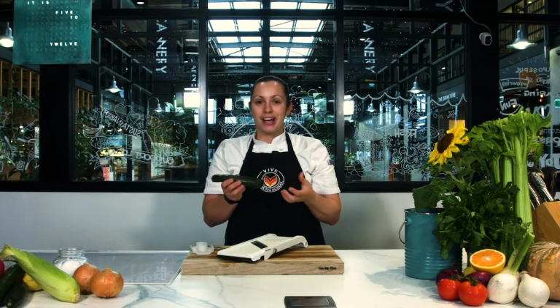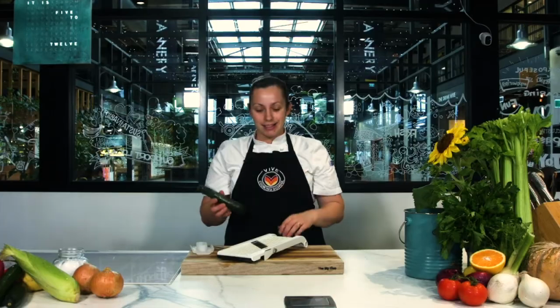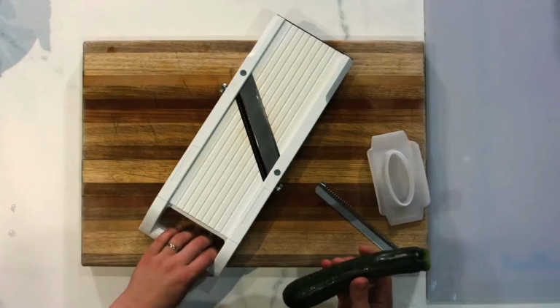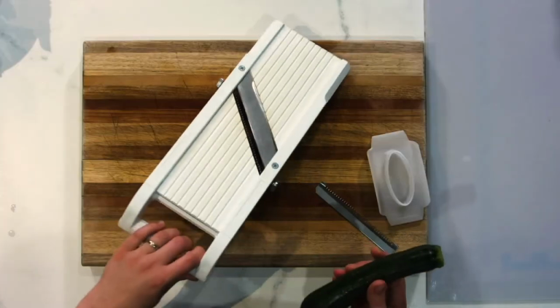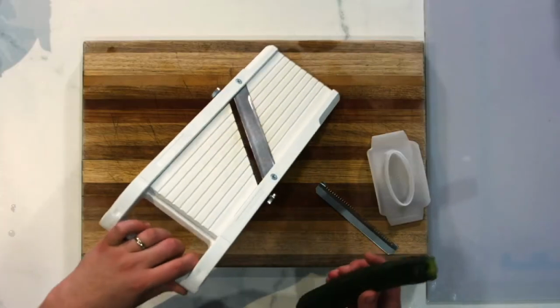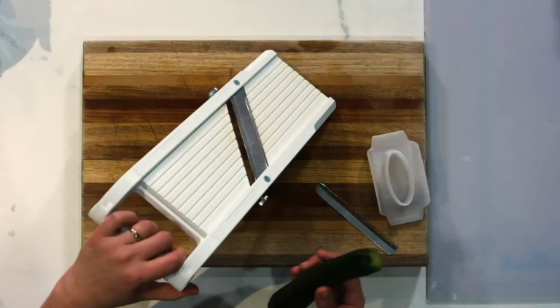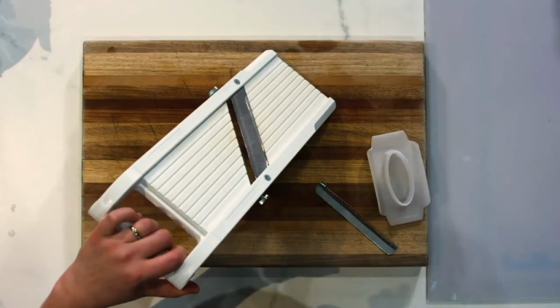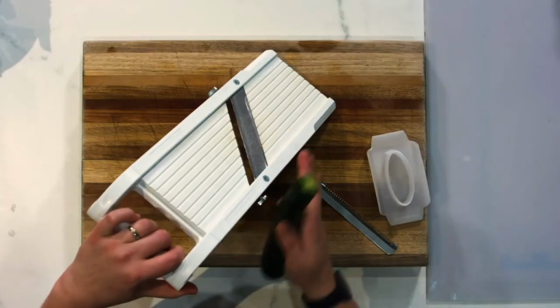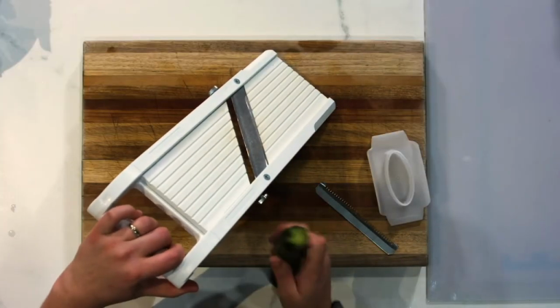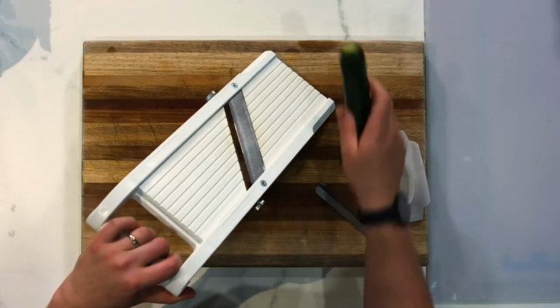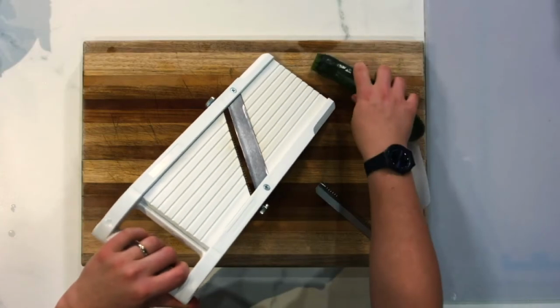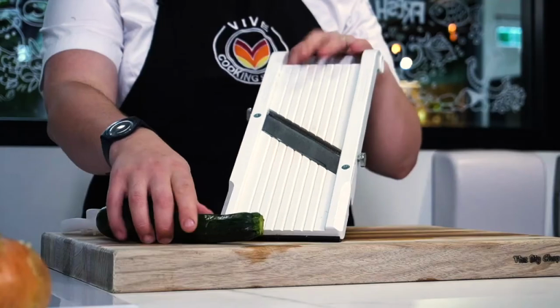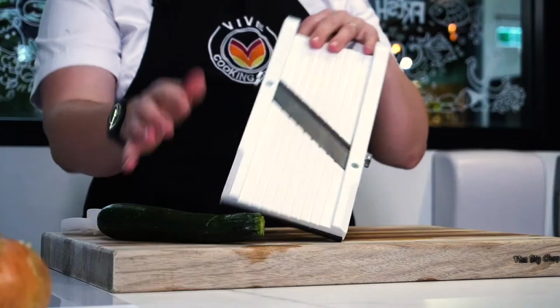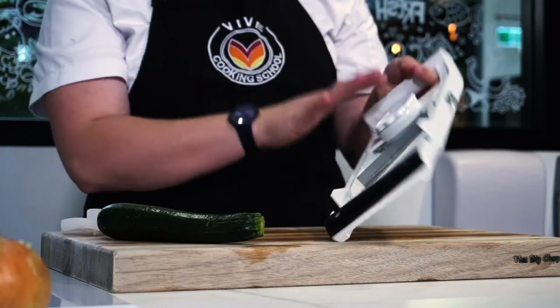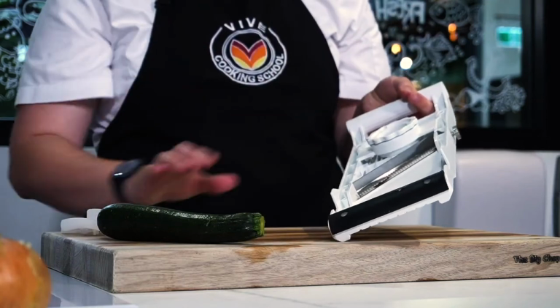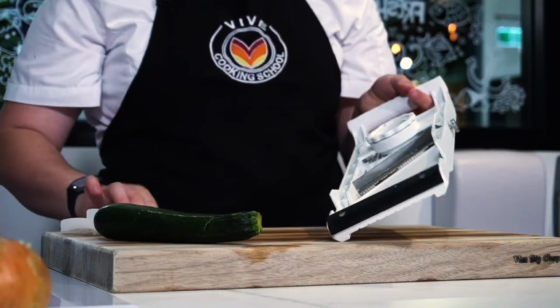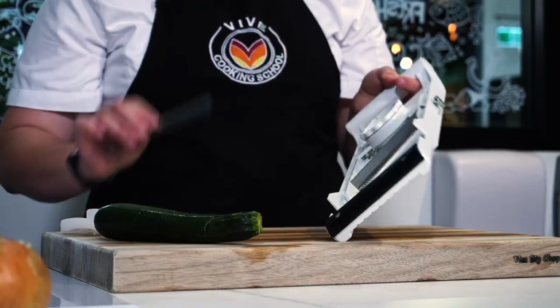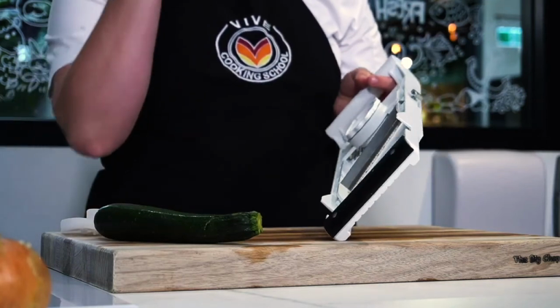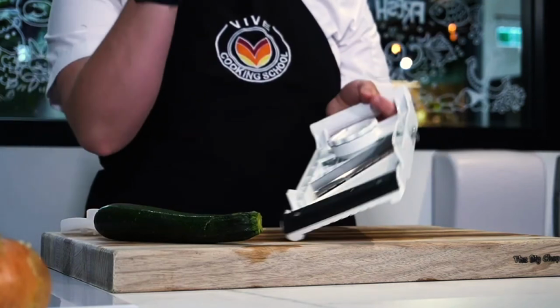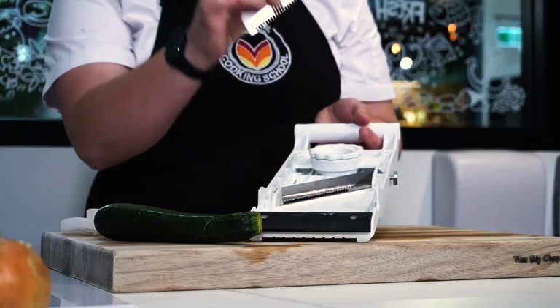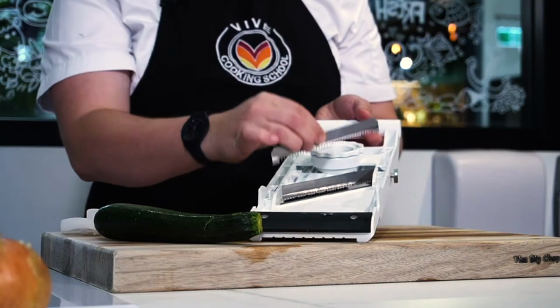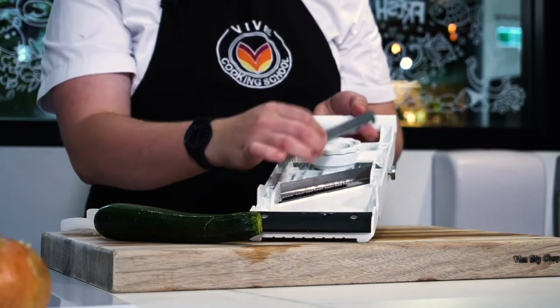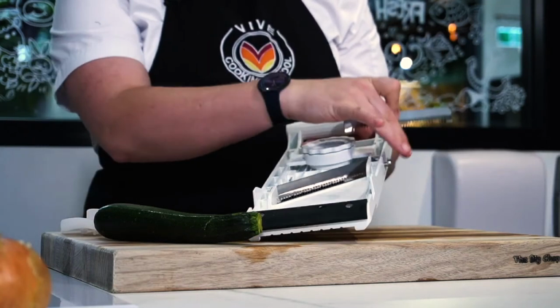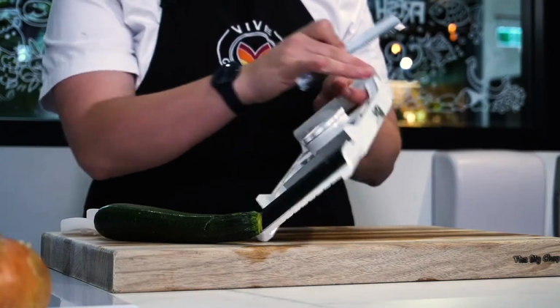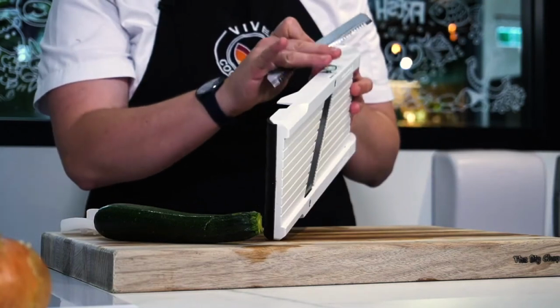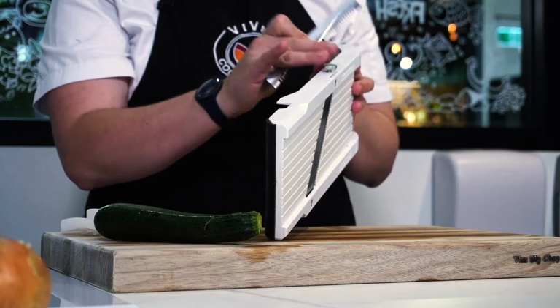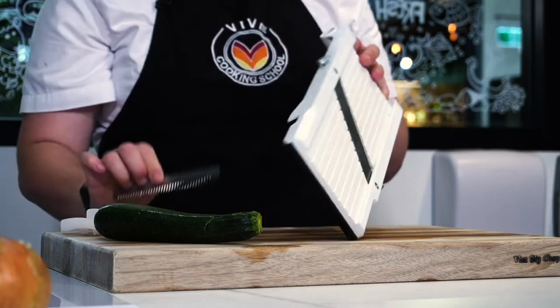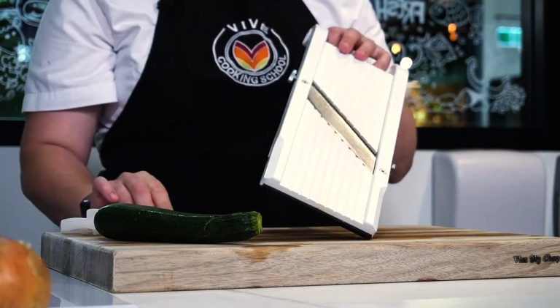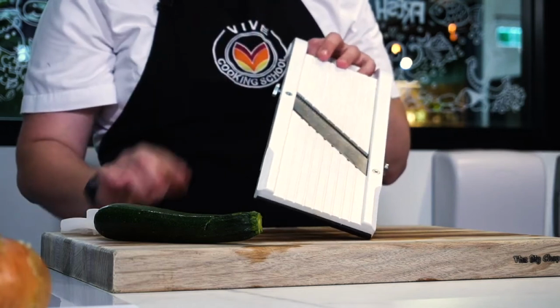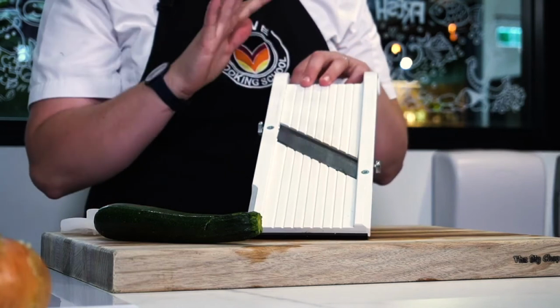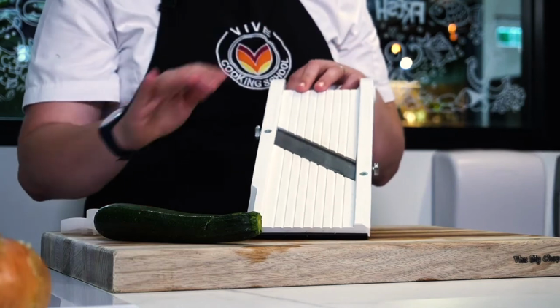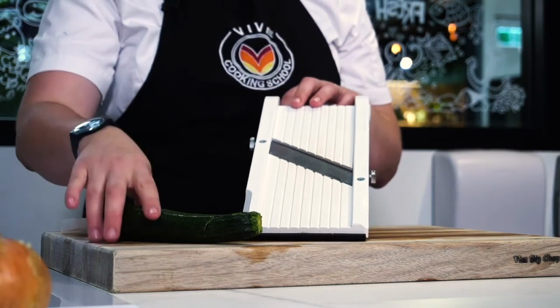Okay, so let's get started. What you're going to need is your mandolin. If your mandolin is traditional like this one, you're going to need to slide that little blade in at the back and fix it in really nice and tight so the blade doesn't move around or wobble at all.